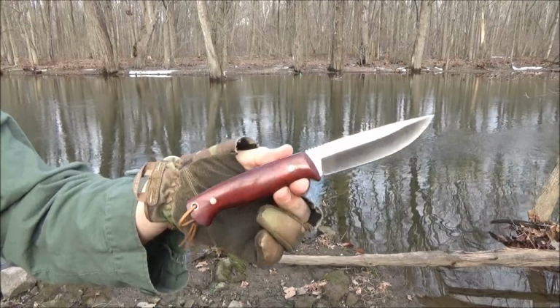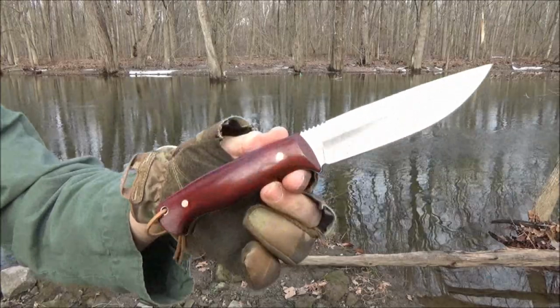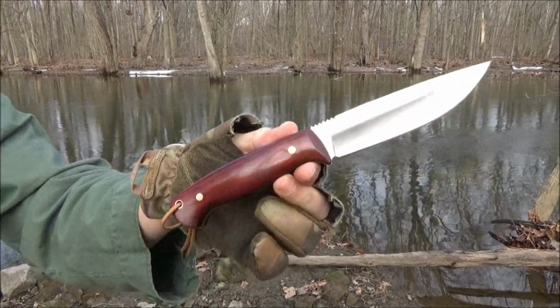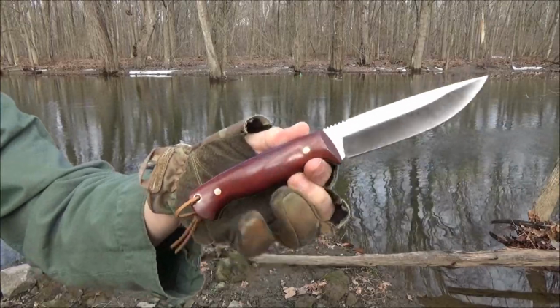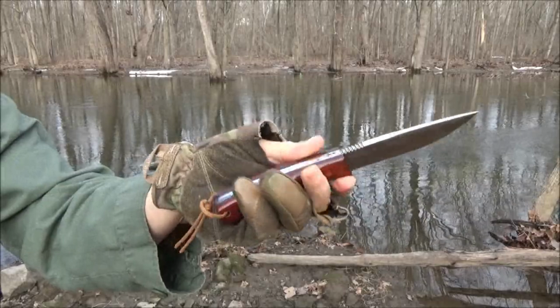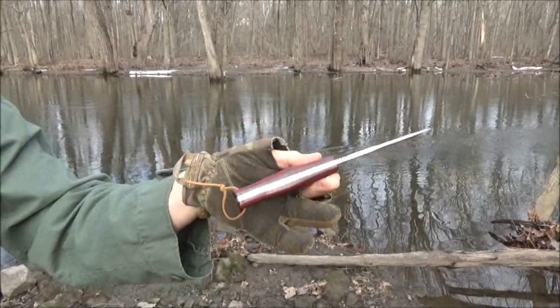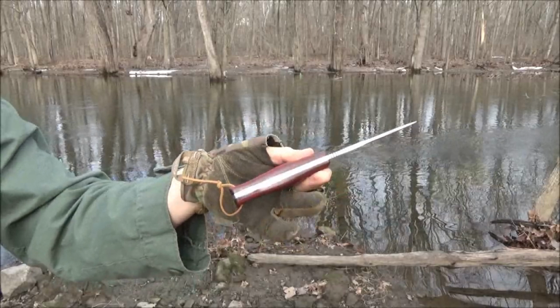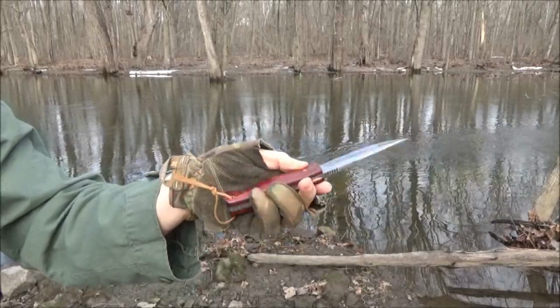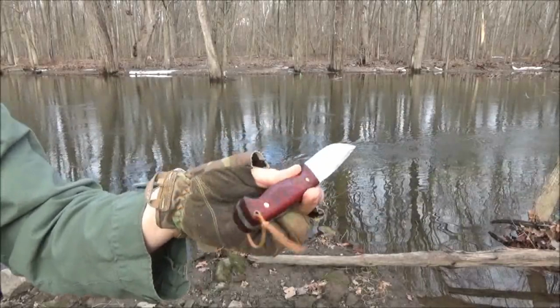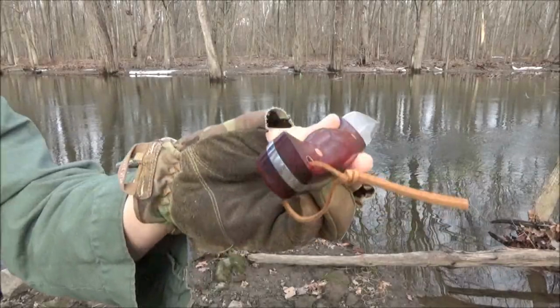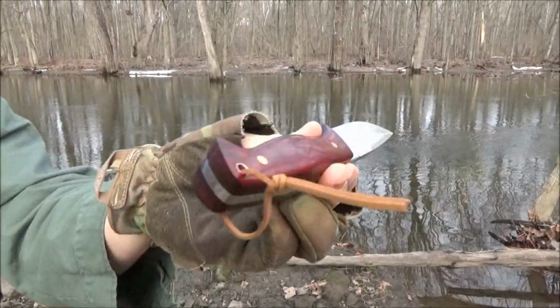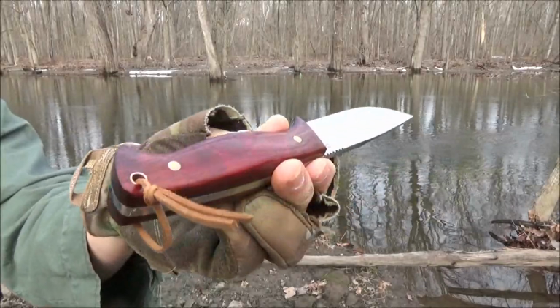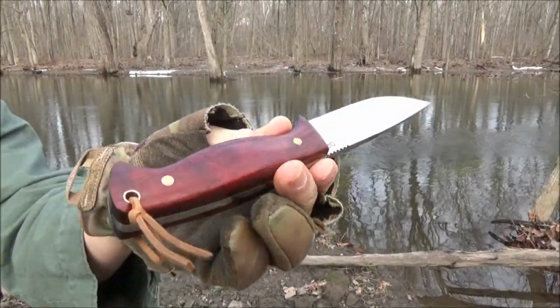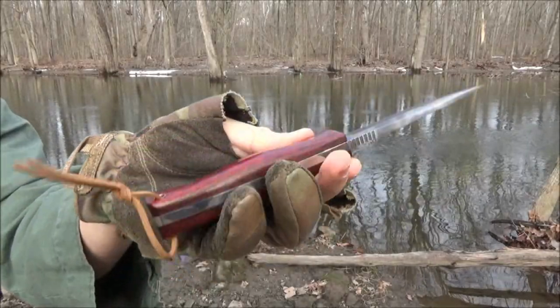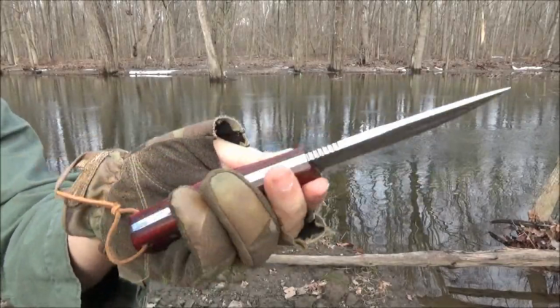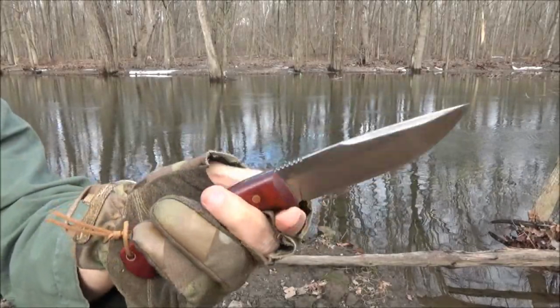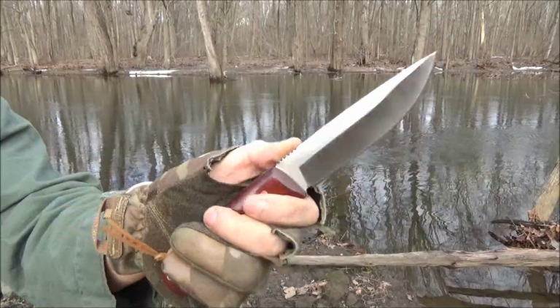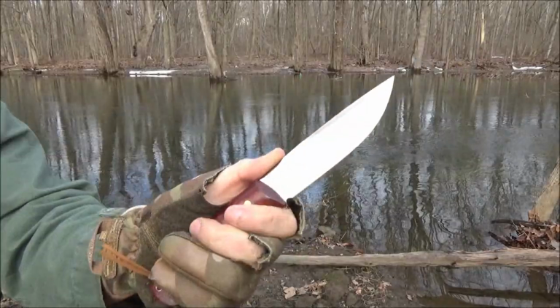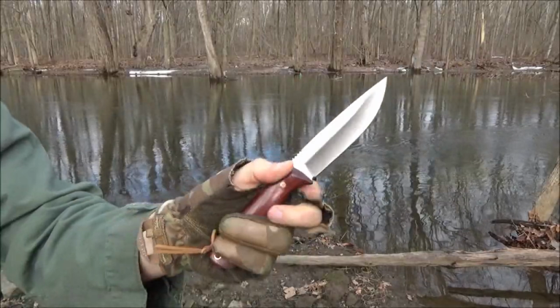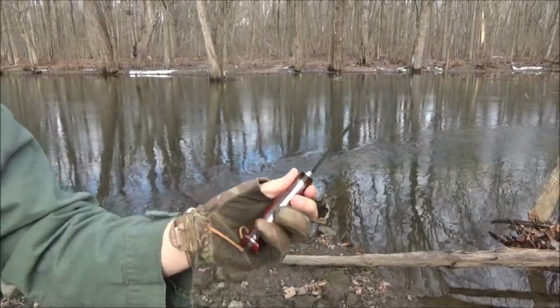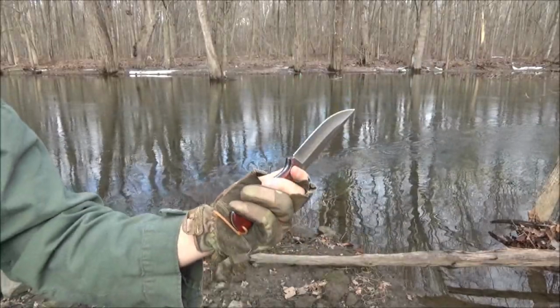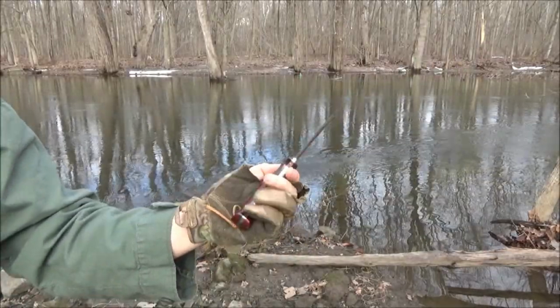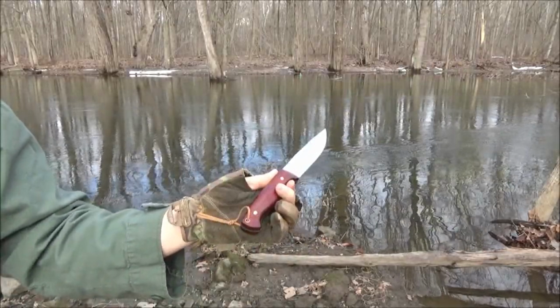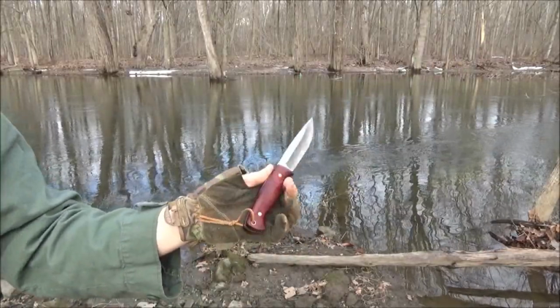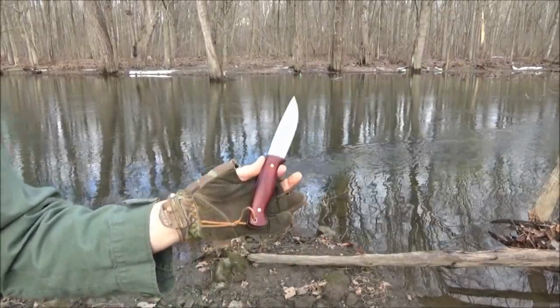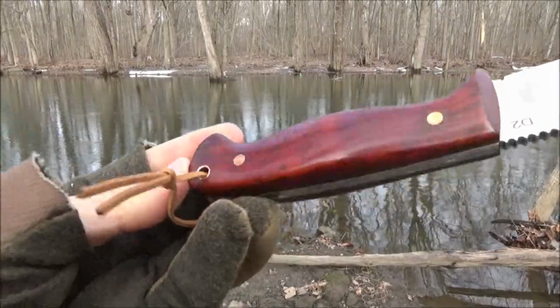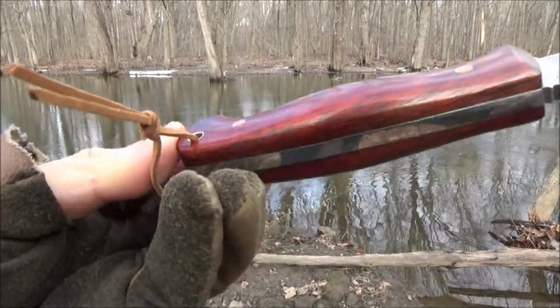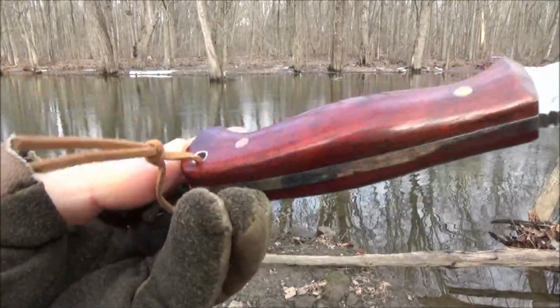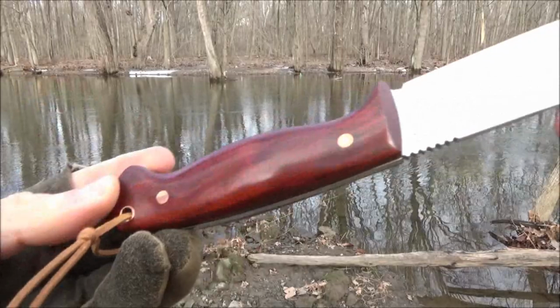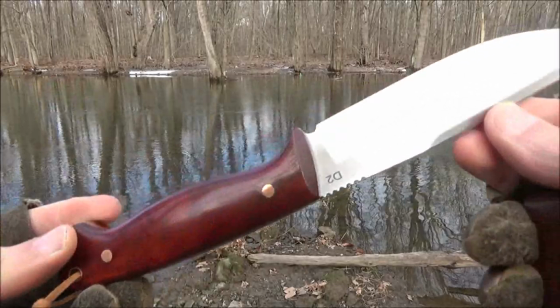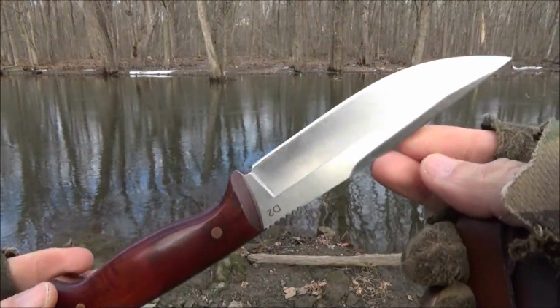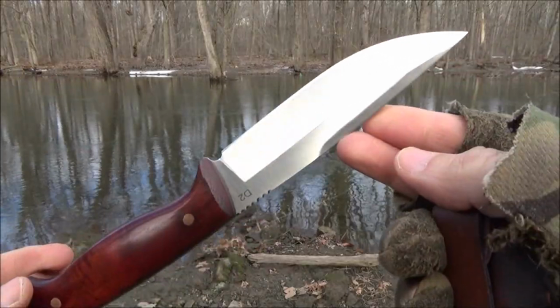Here's a closer look. It's got a true full tang, smooth wood handle scales, jimping on a thumb rest. It is a partial hollow grind, and it has a tubed lanyard hole.